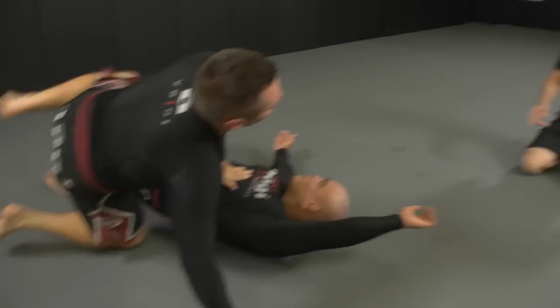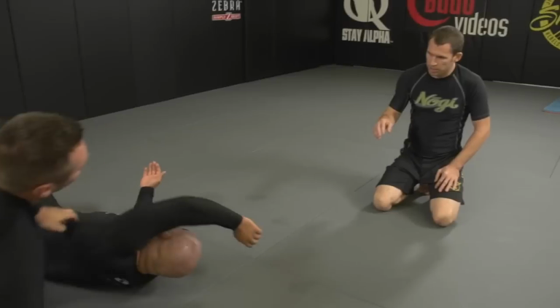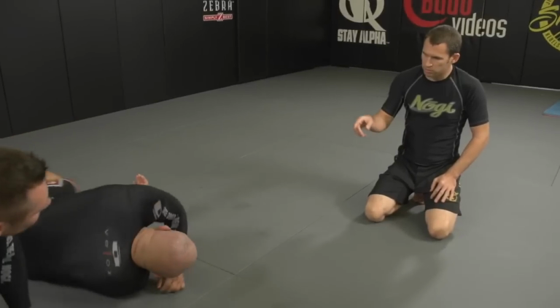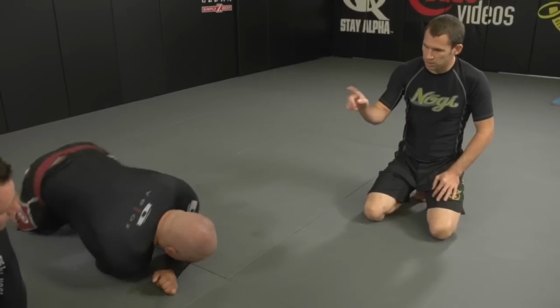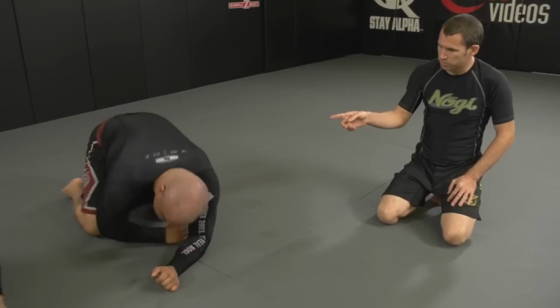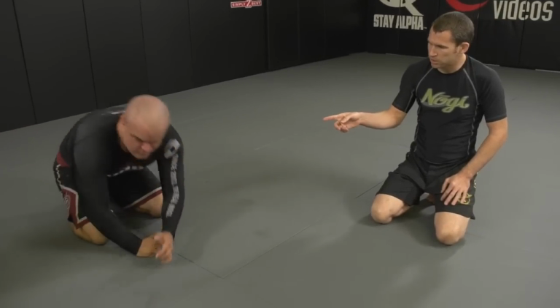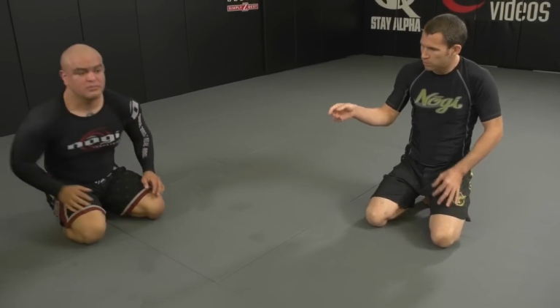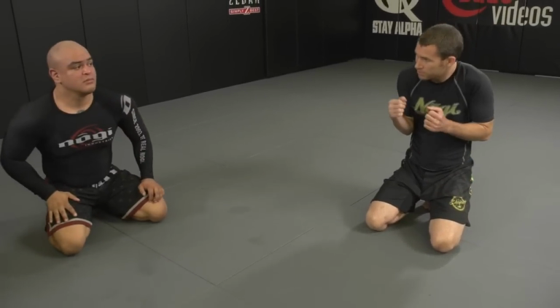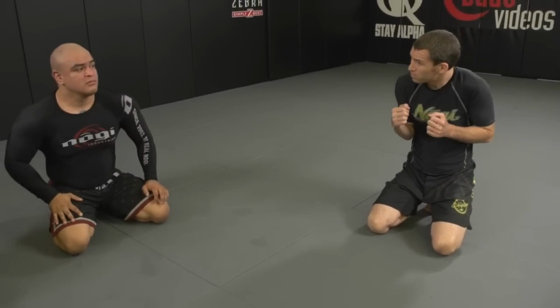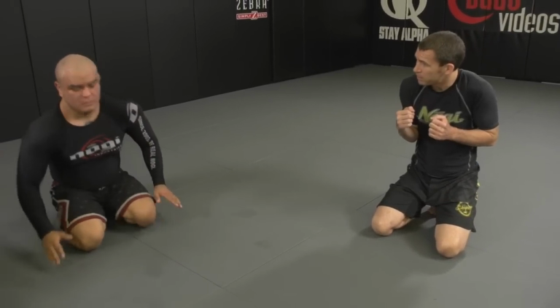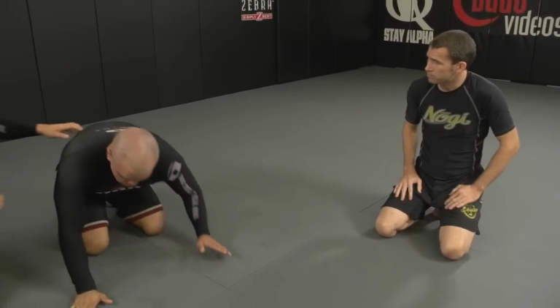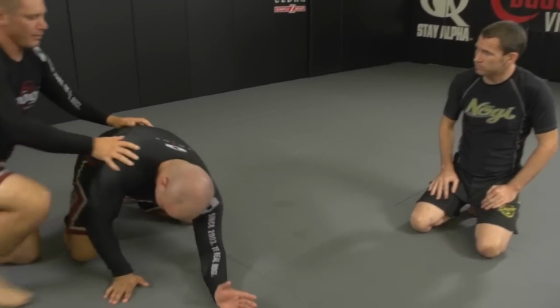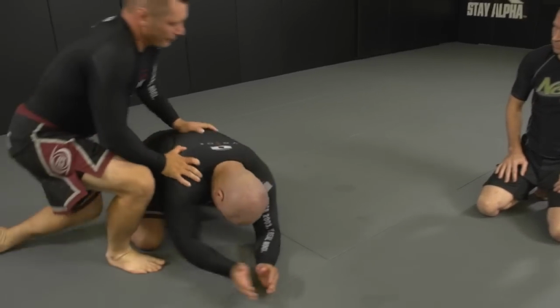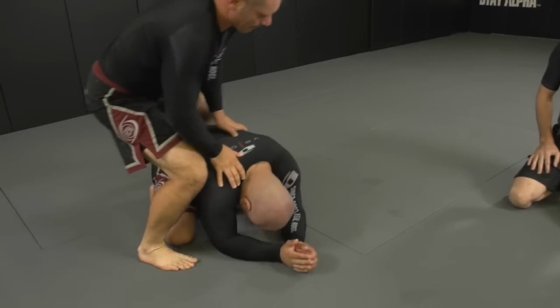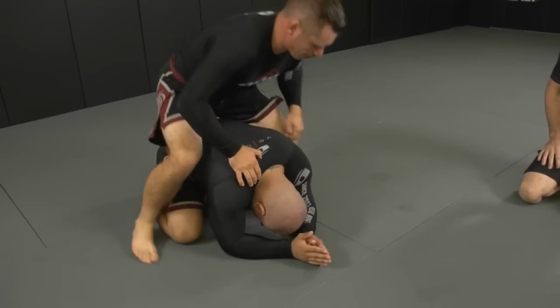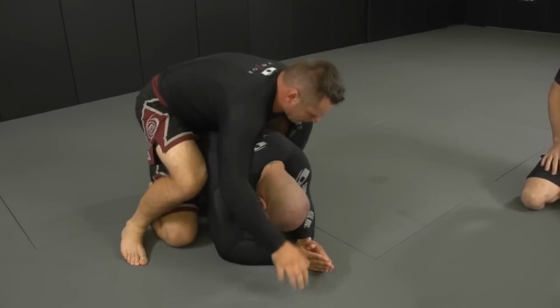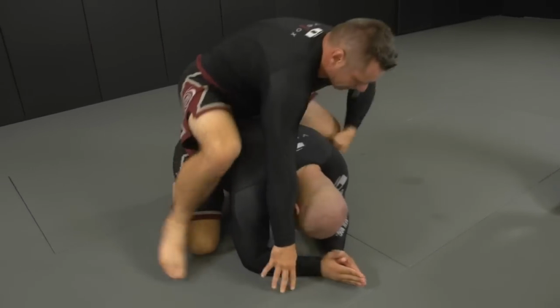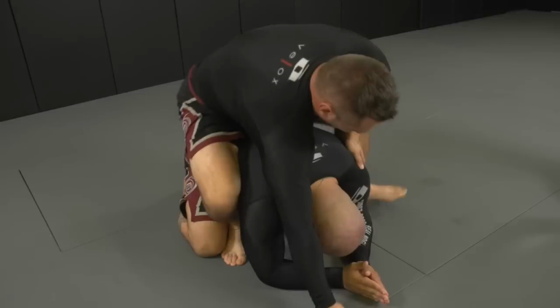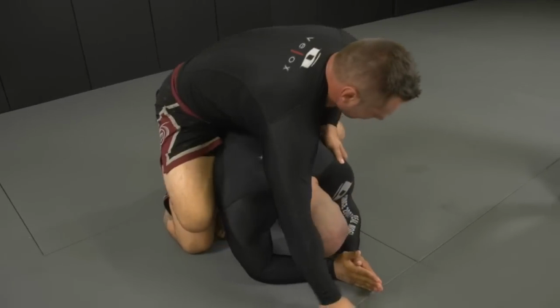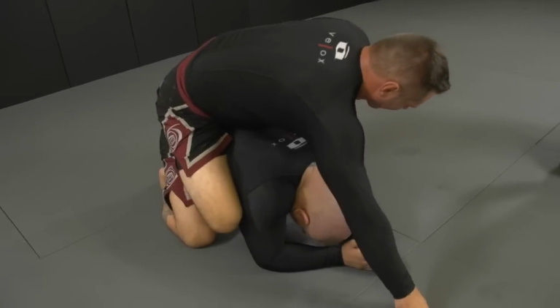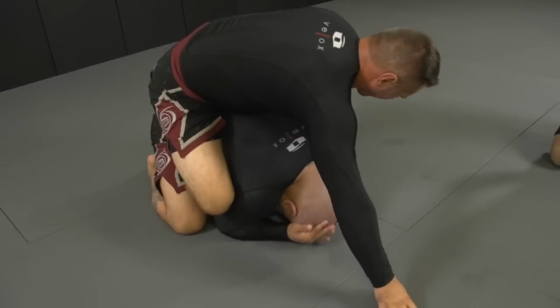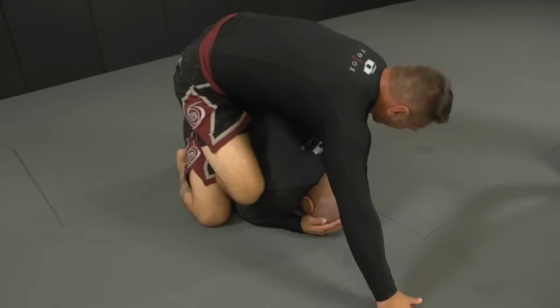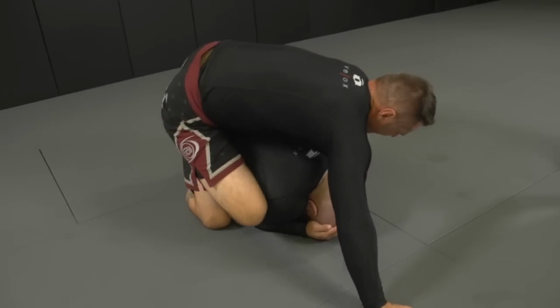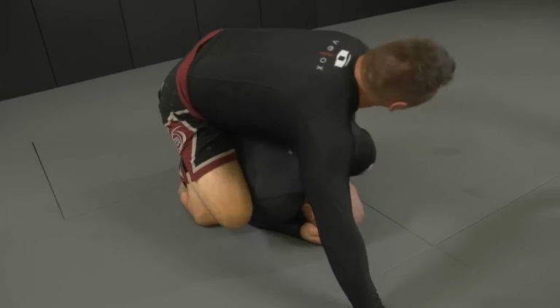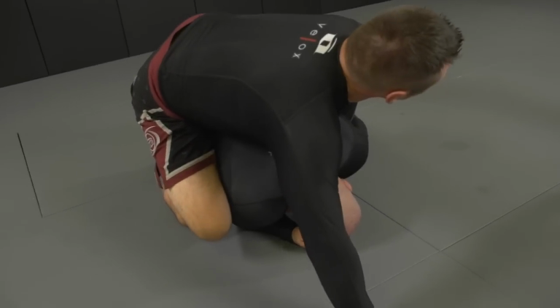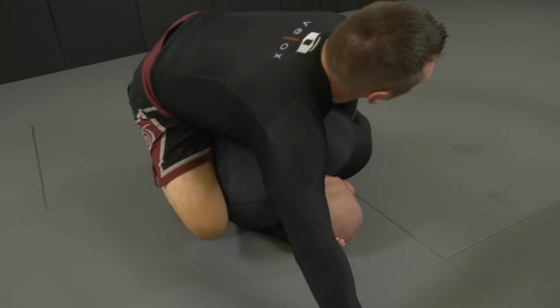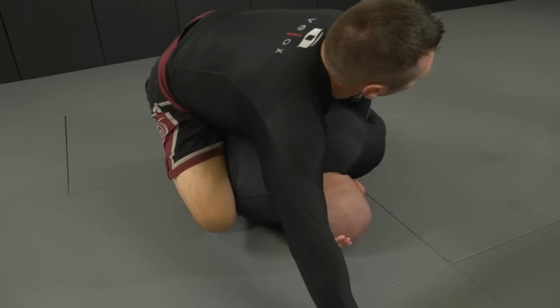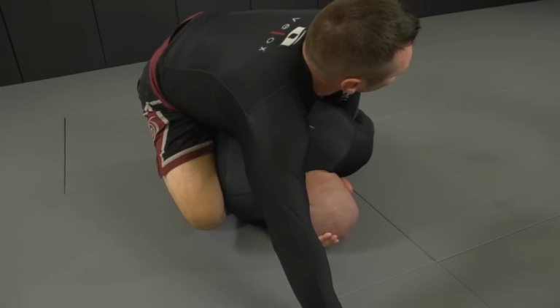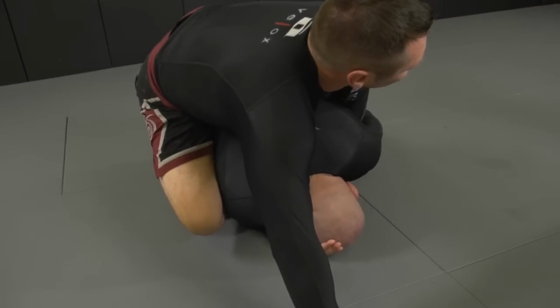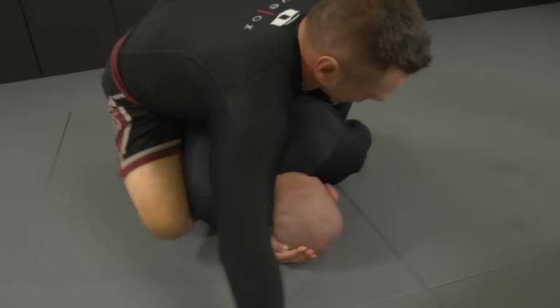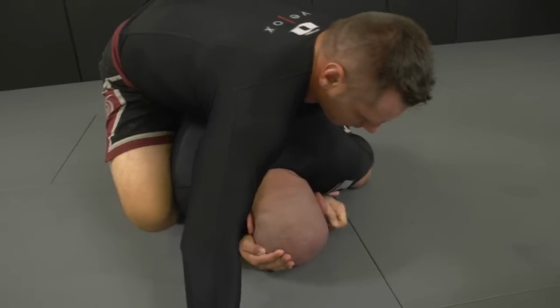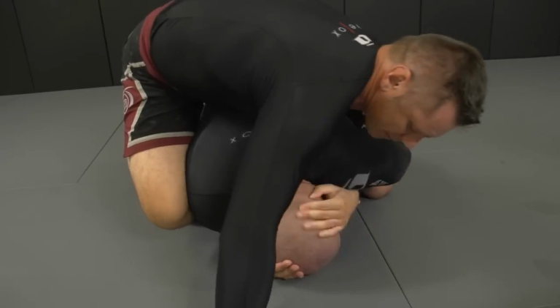Can we go back to the turtle position? What if he keeps his elbows in tight? Even tighter, Sean. That's very easy to get in — you just grab his wrist.